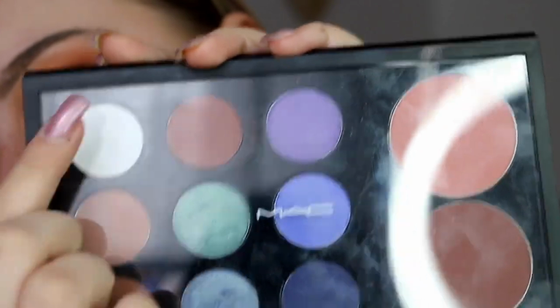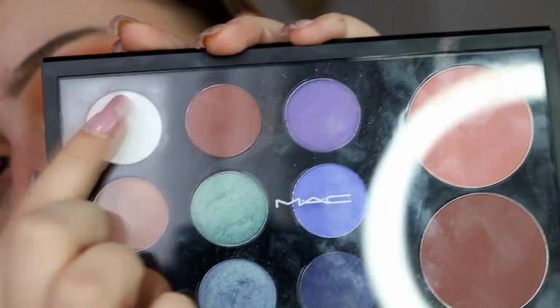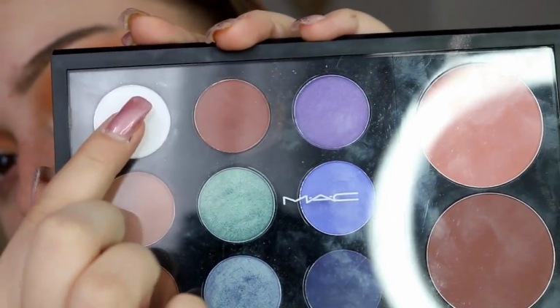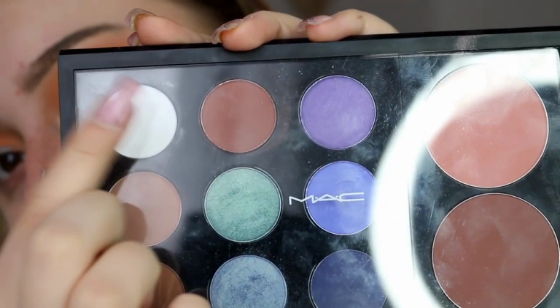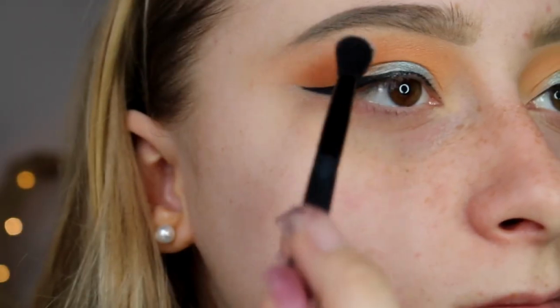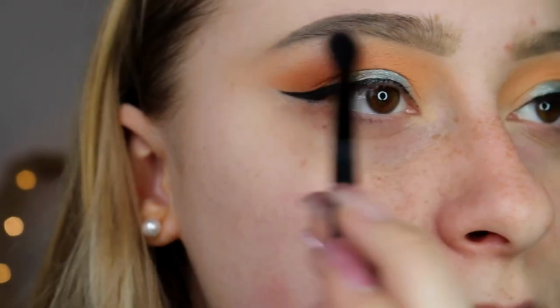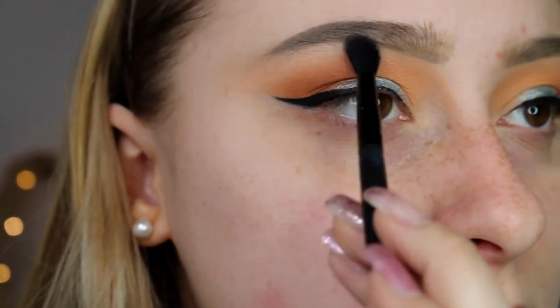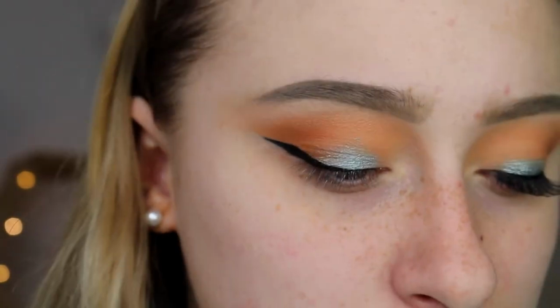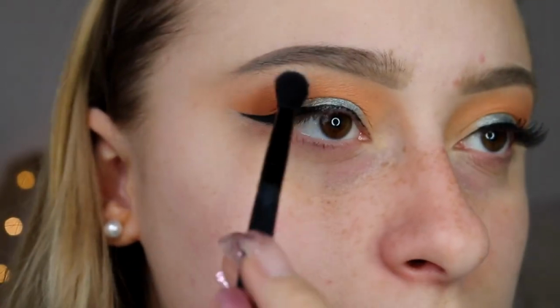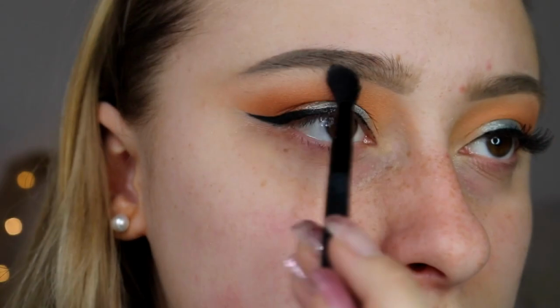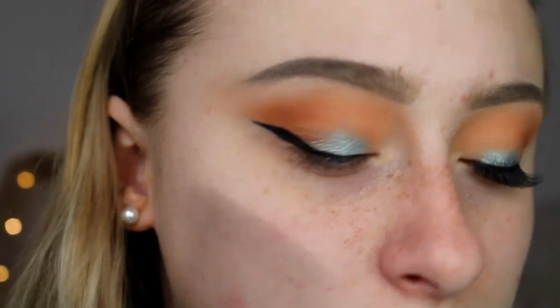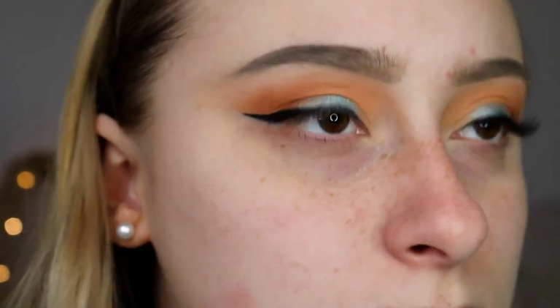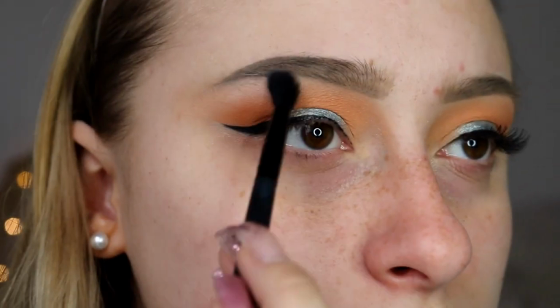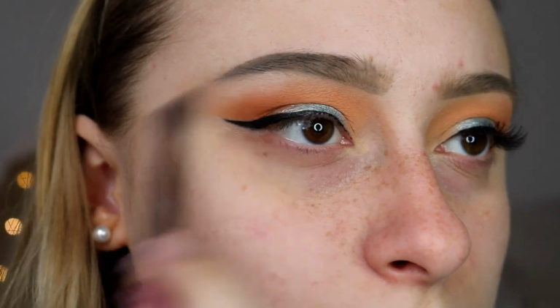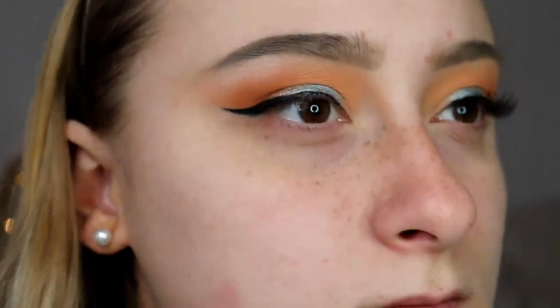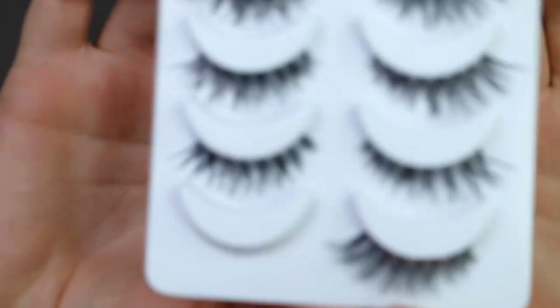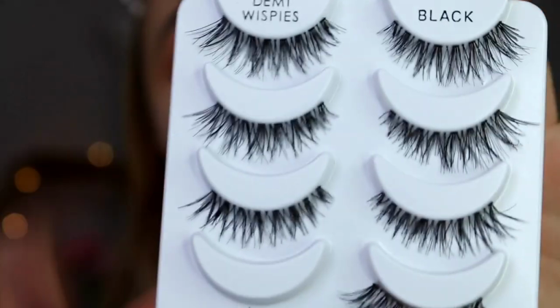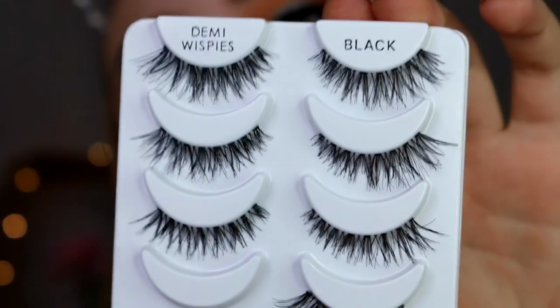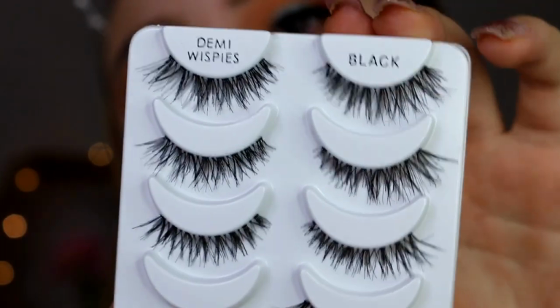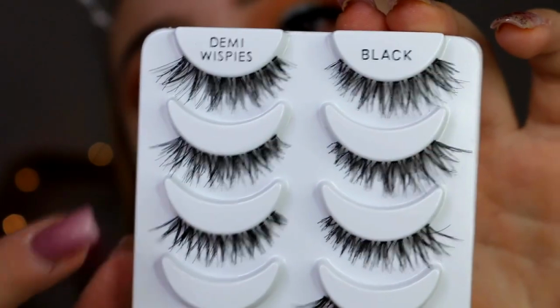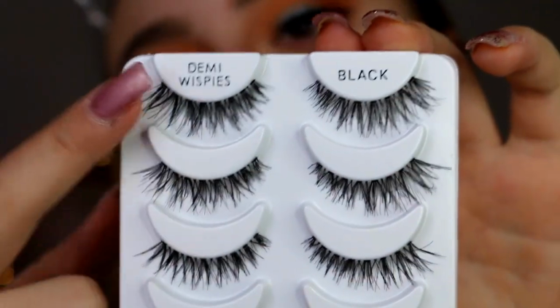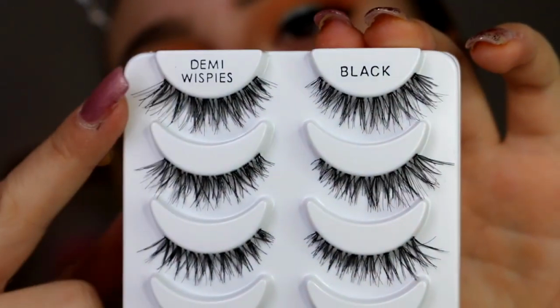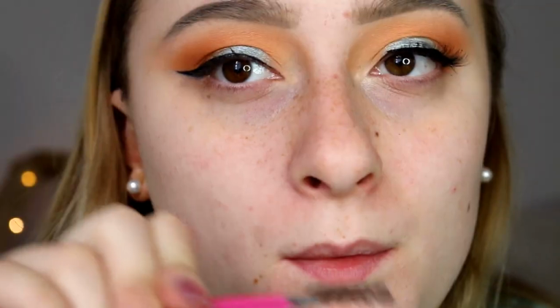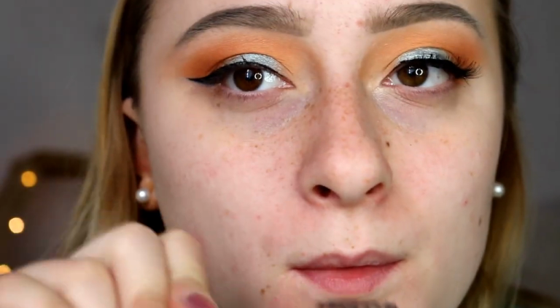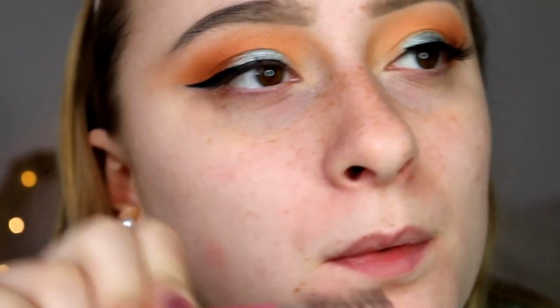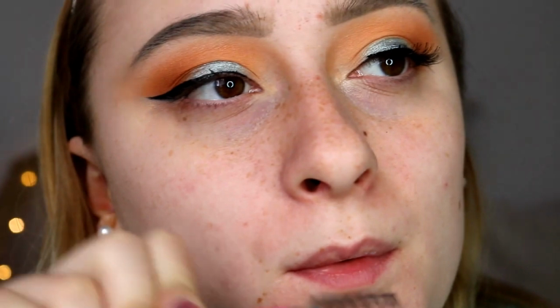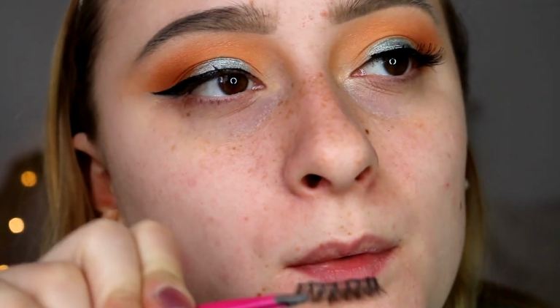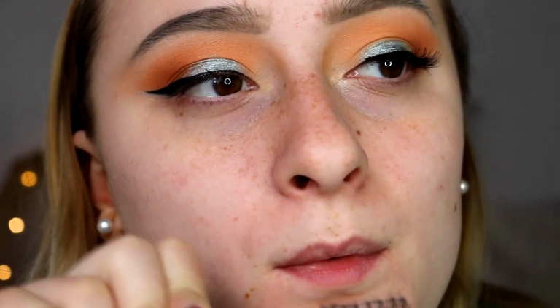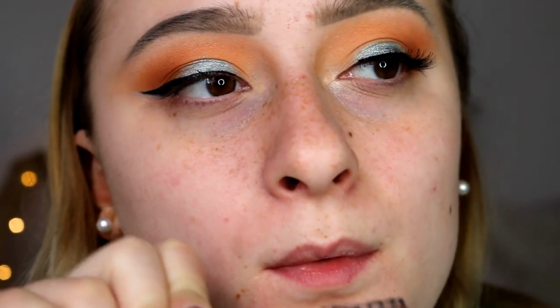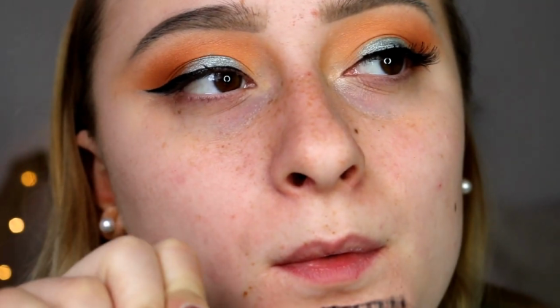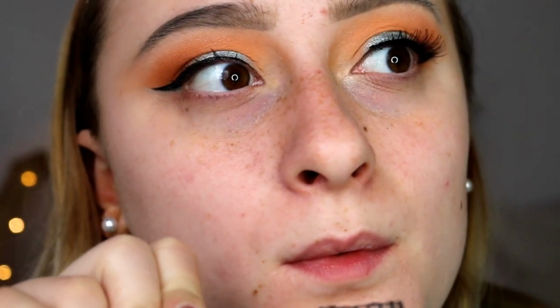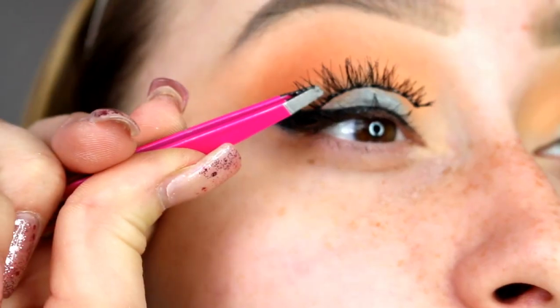I'm going to be taking this white shade in my MAC palette and just putting that under my brow bone to highlight a little bit, and then I'm going to be taking my Ardell Whispies and putting that on my eyelashes.